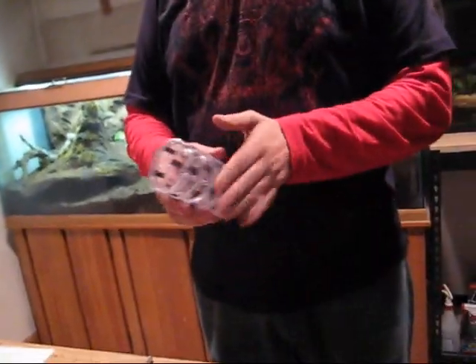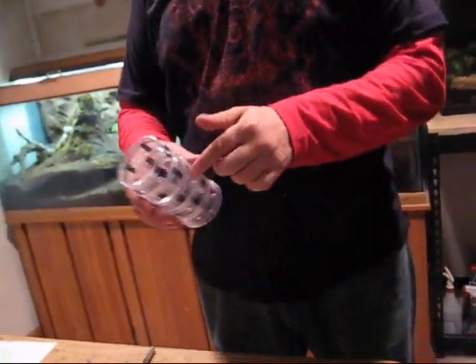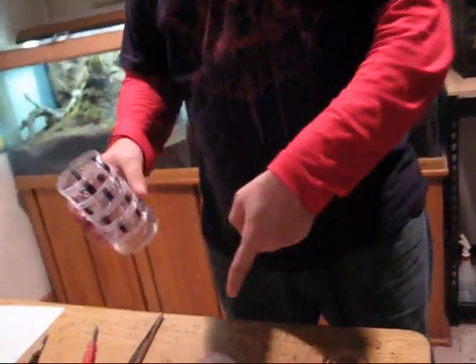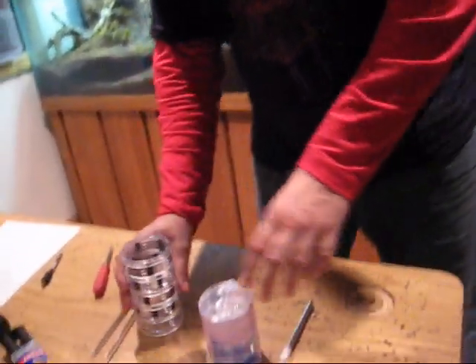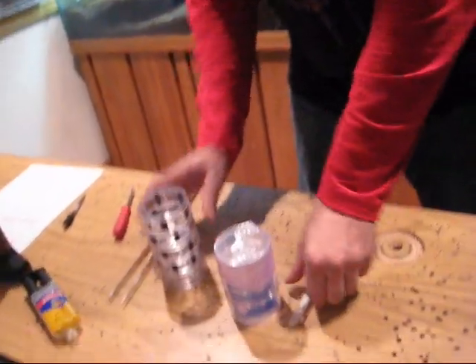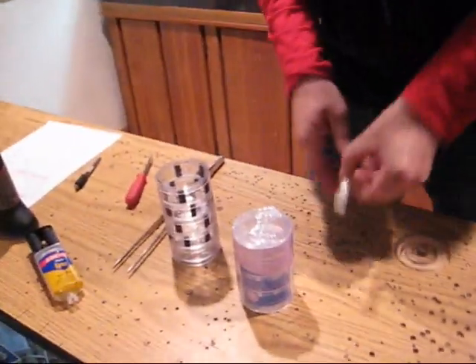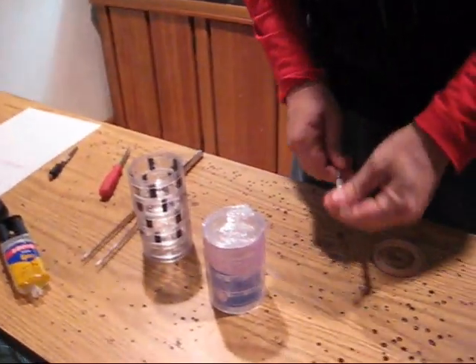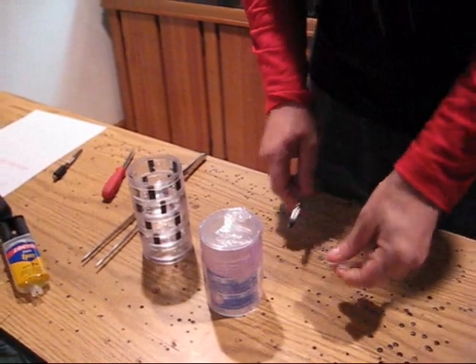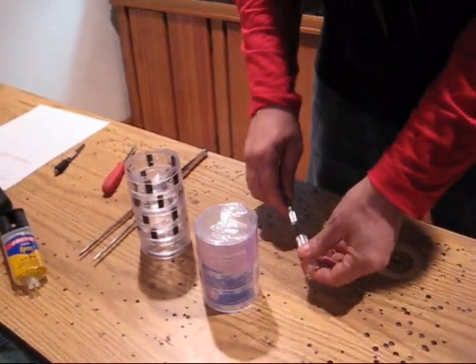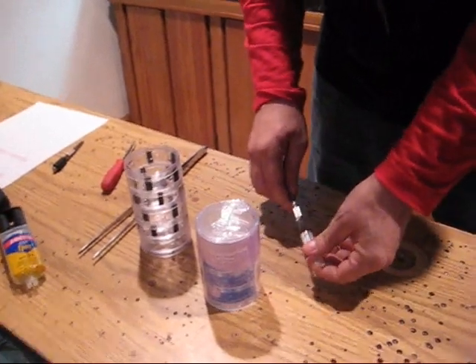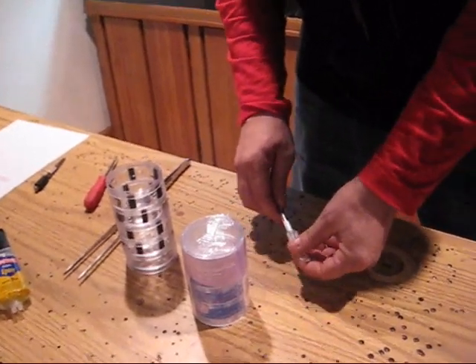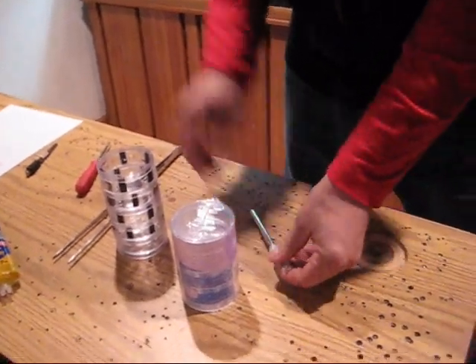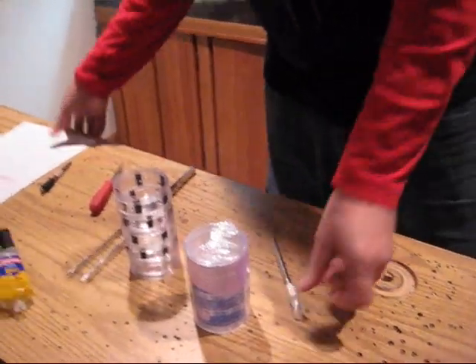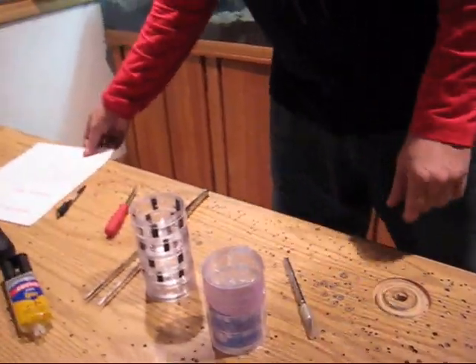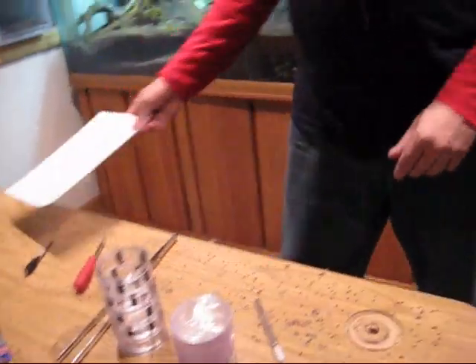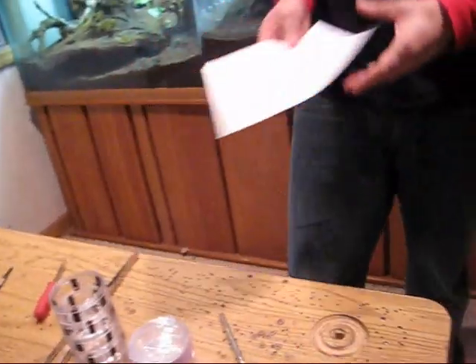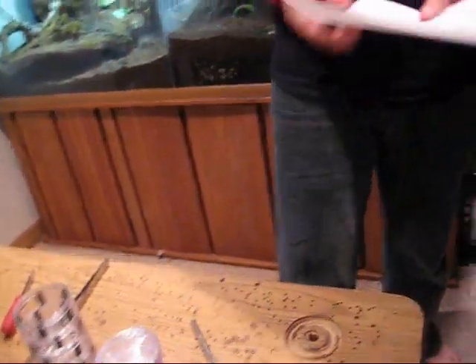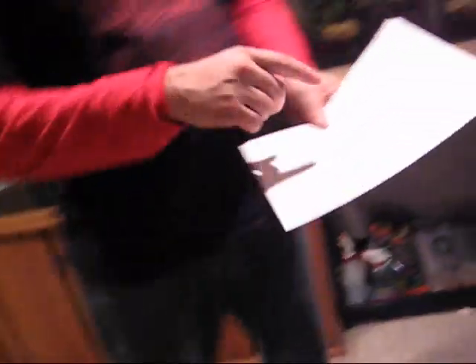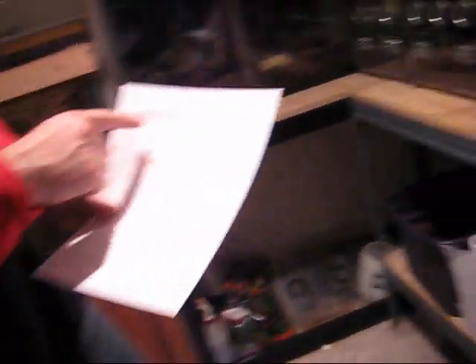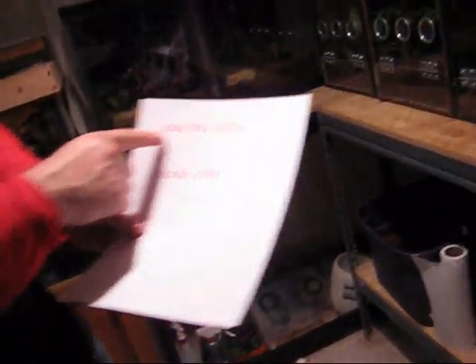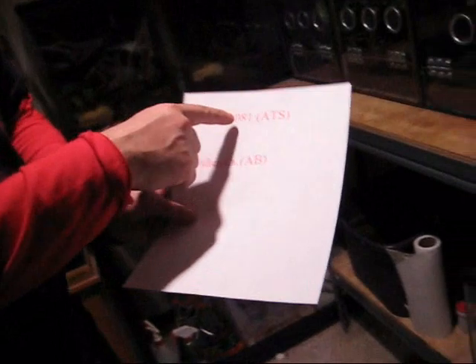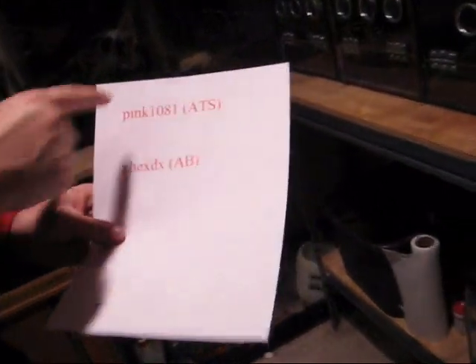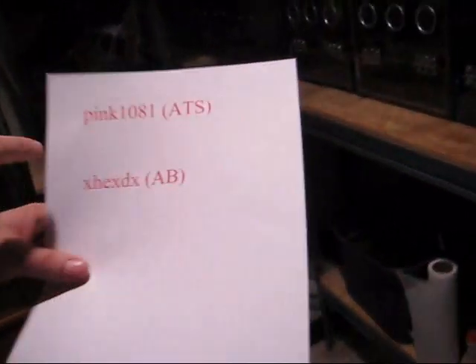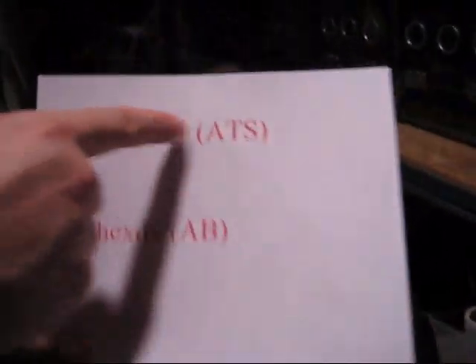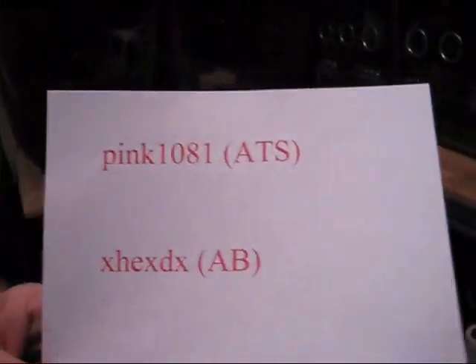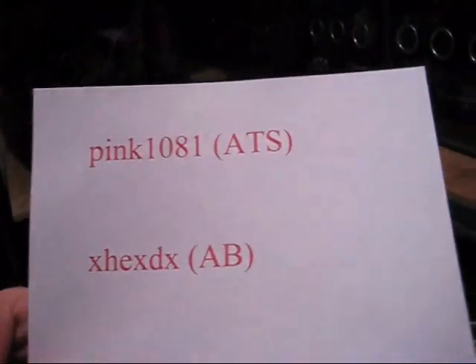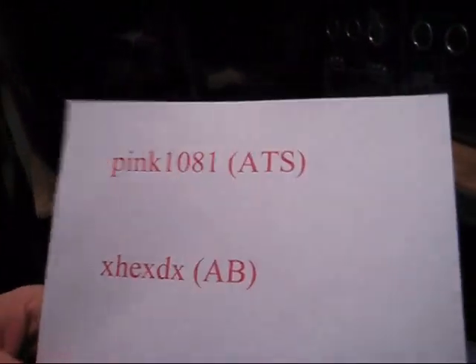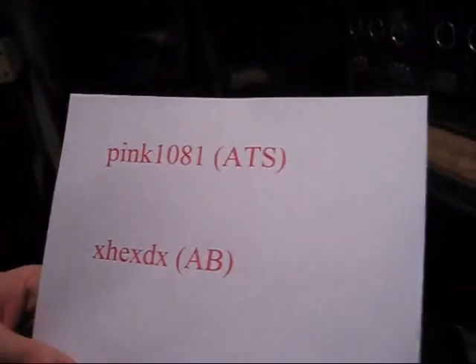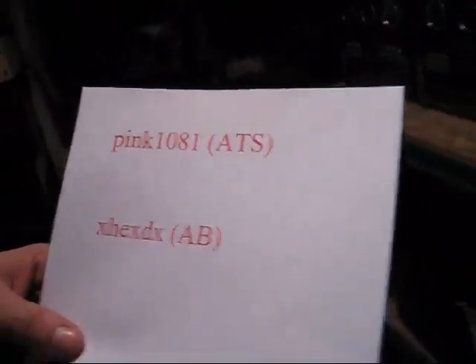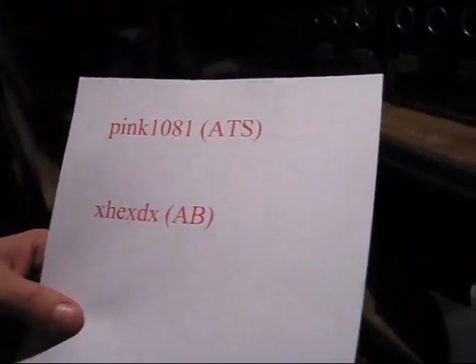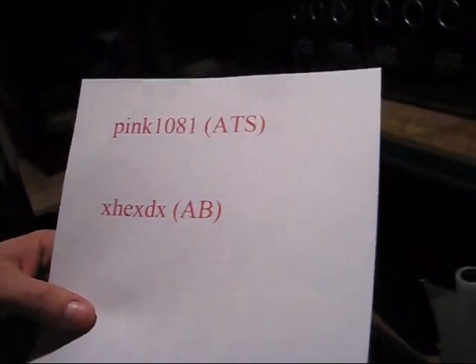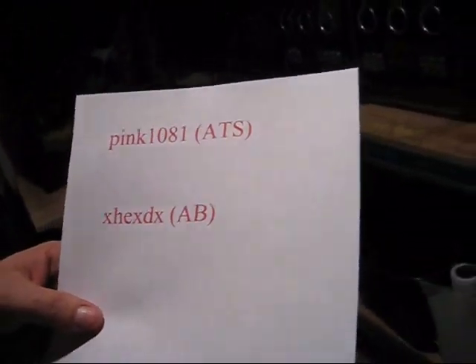Before we get to this, I want to give two people credit: pink1081 on American Tarantula Society, ATS. I kind of saw his instructions on the Mechanical Mom.